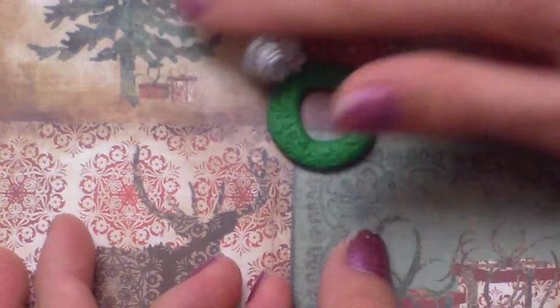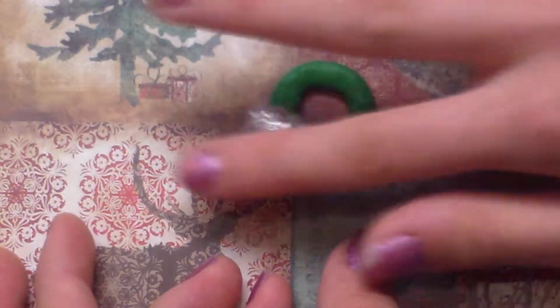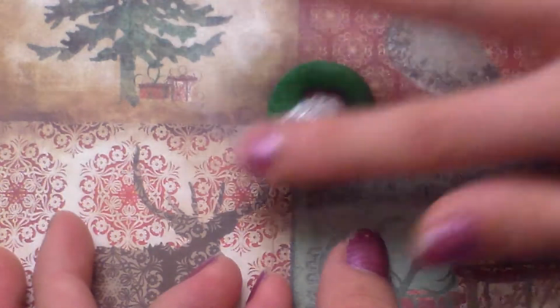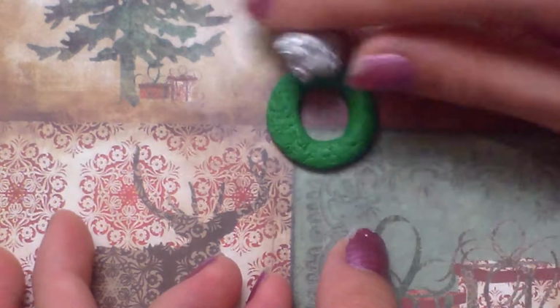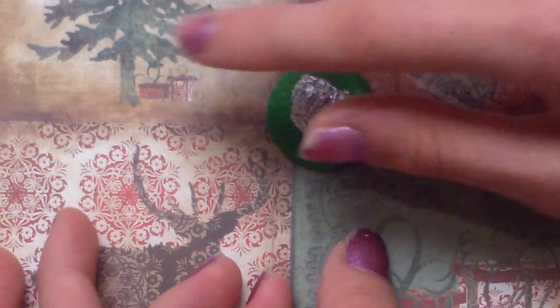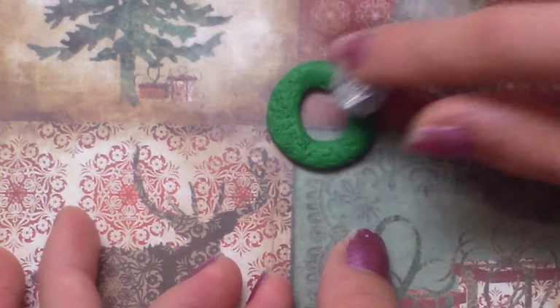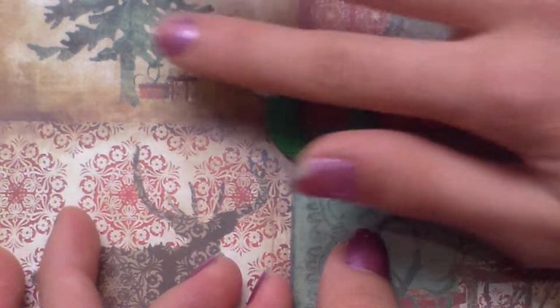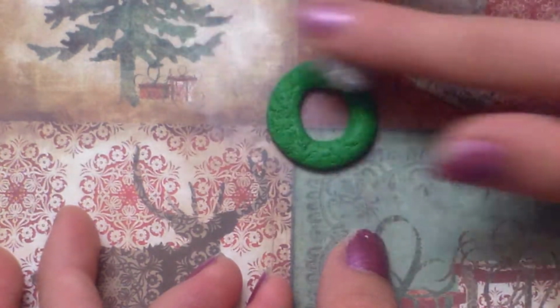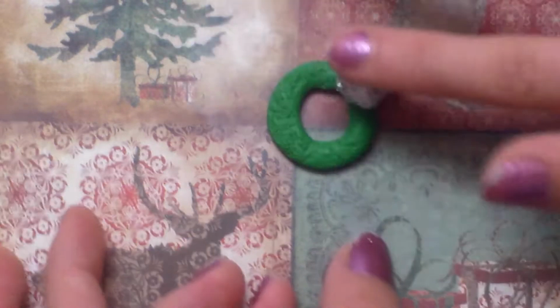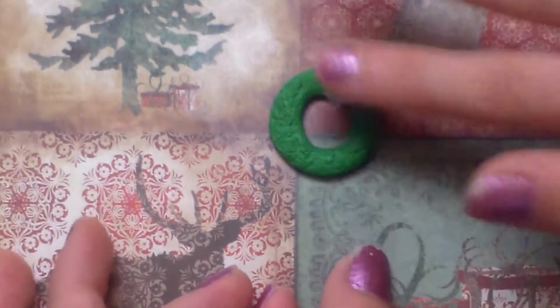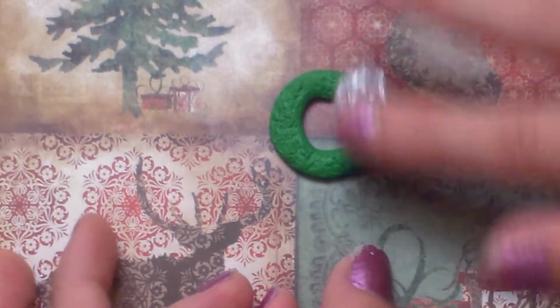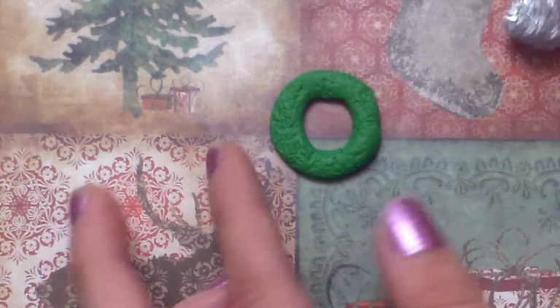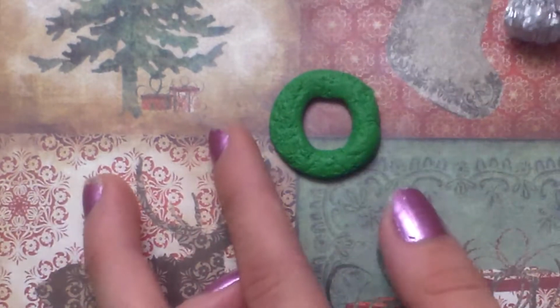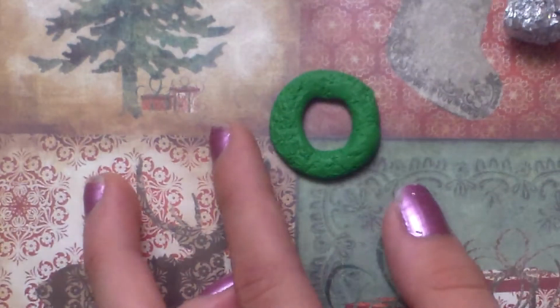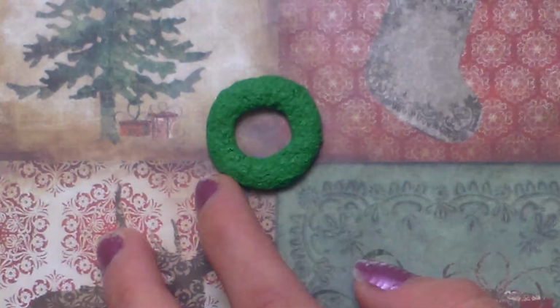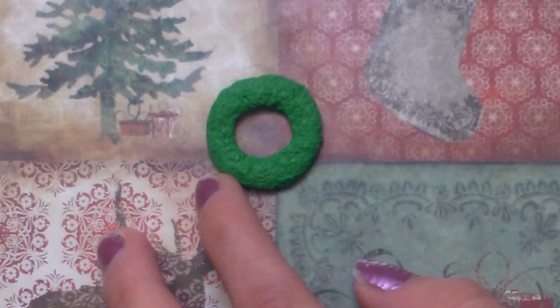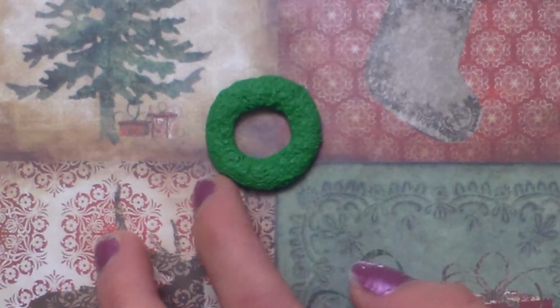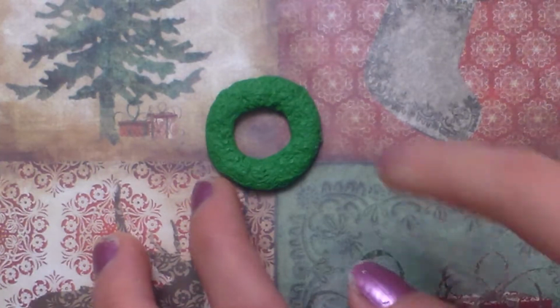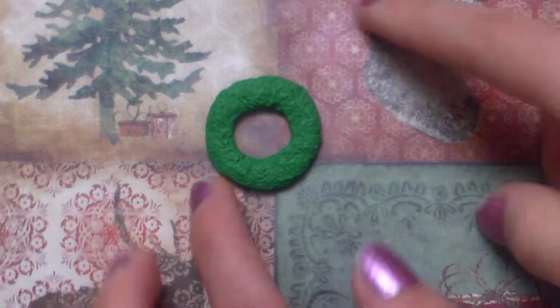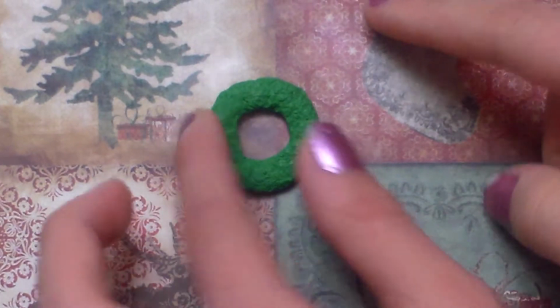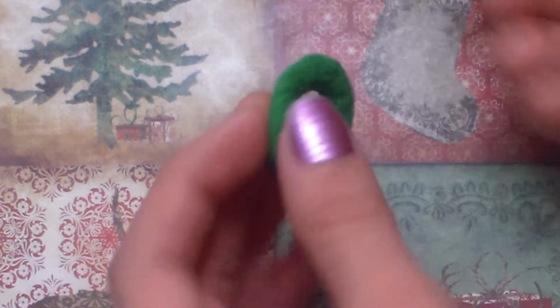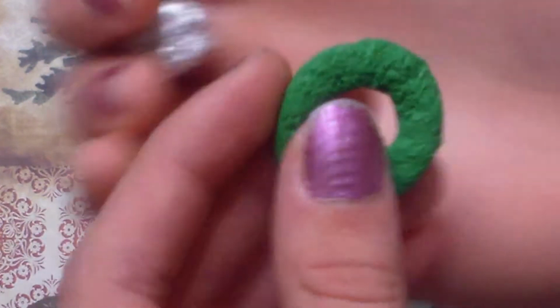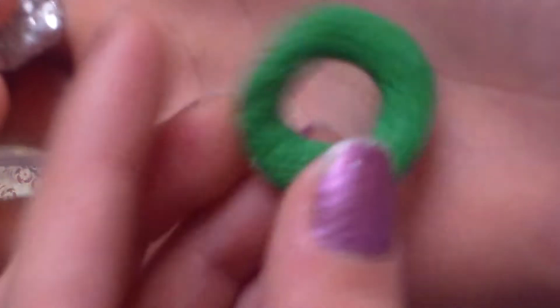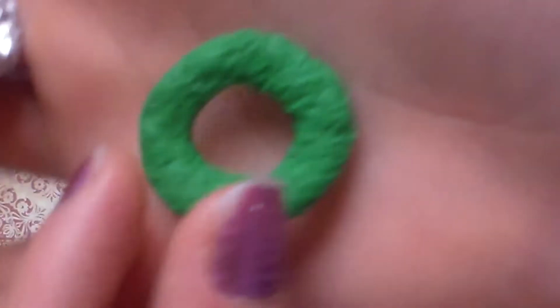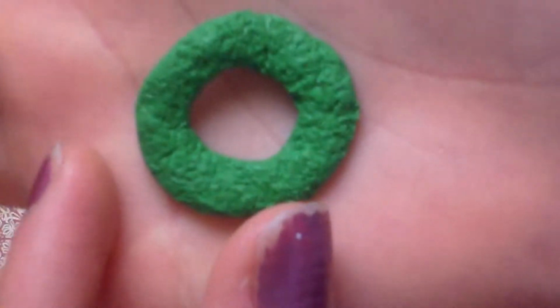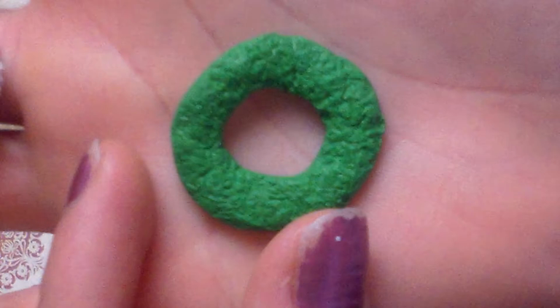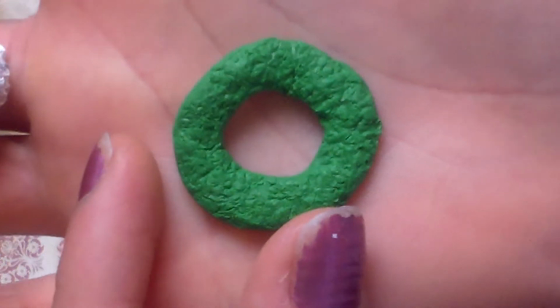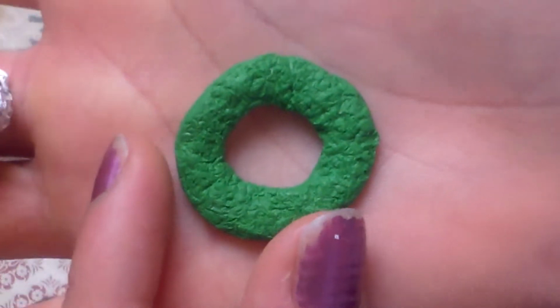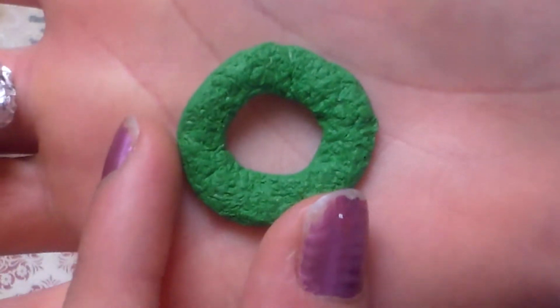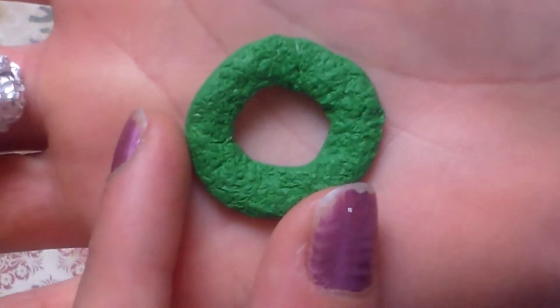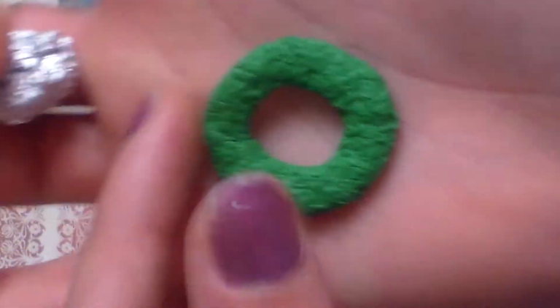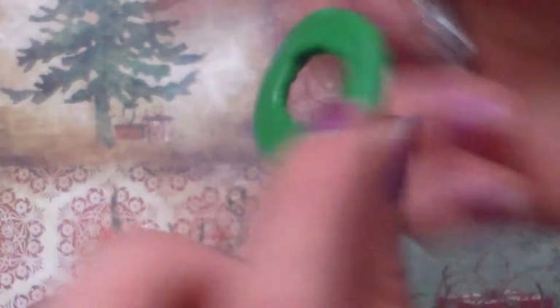Even the sides. After you've done texturing the wreath, it should look something like this.